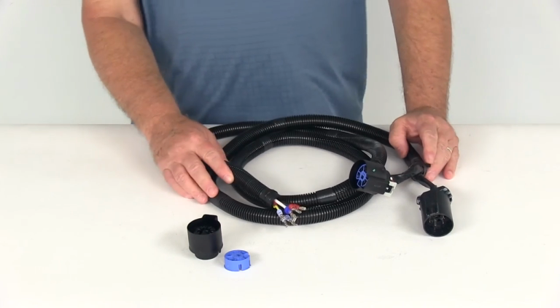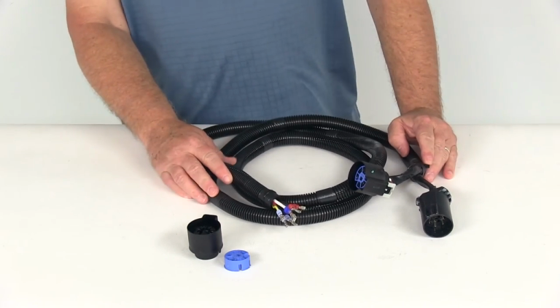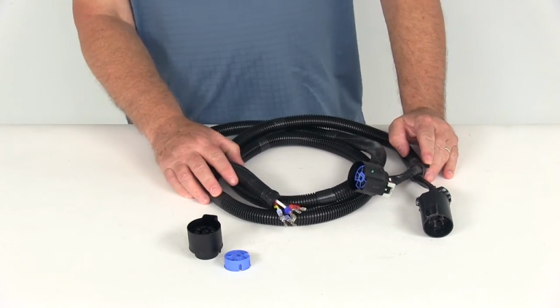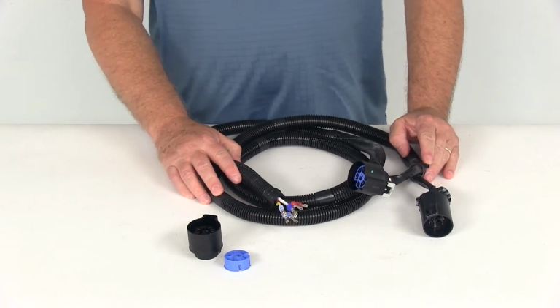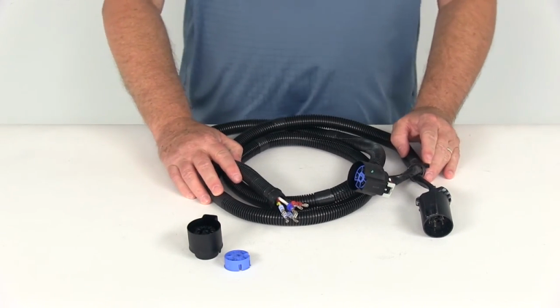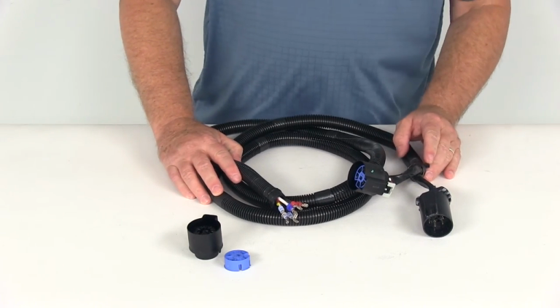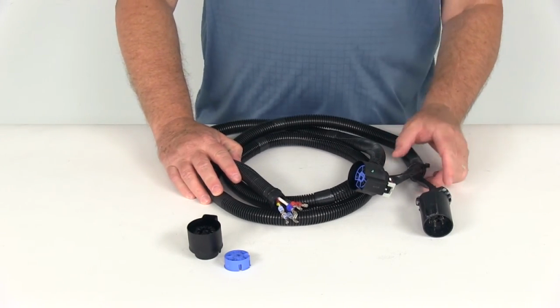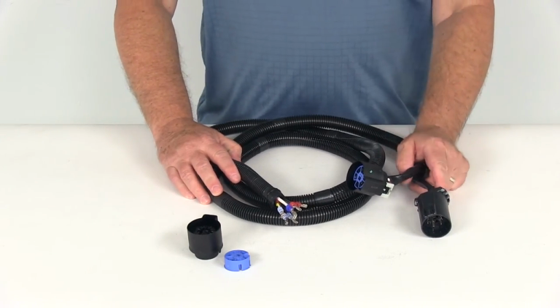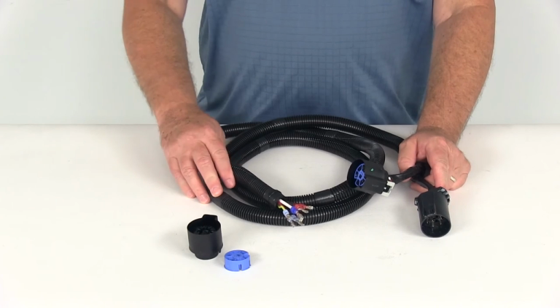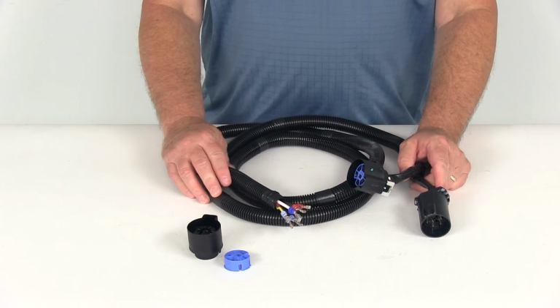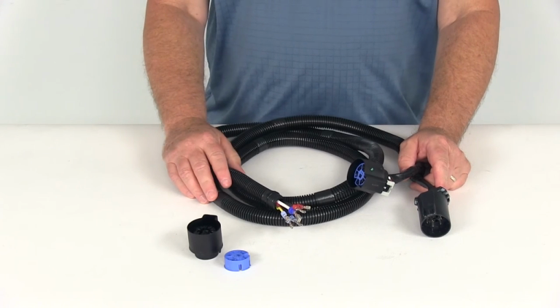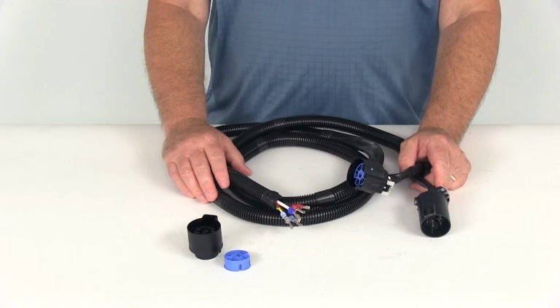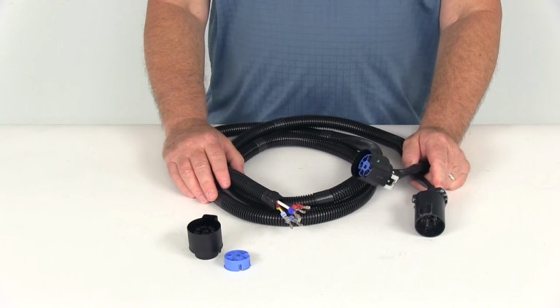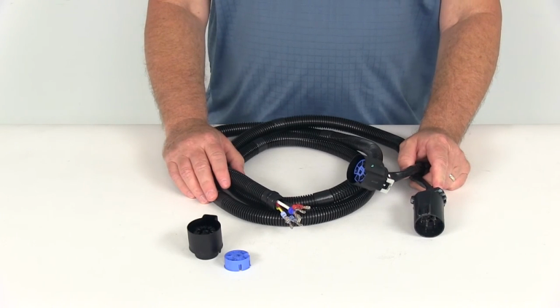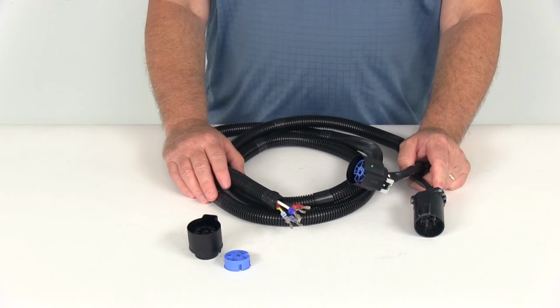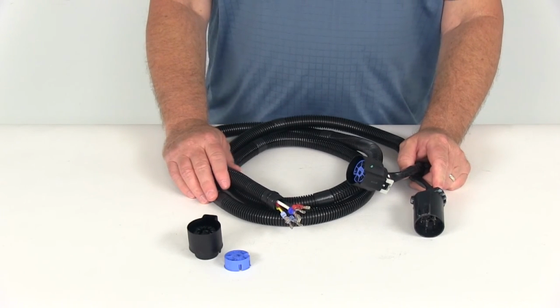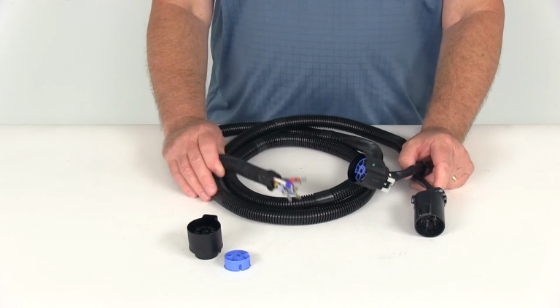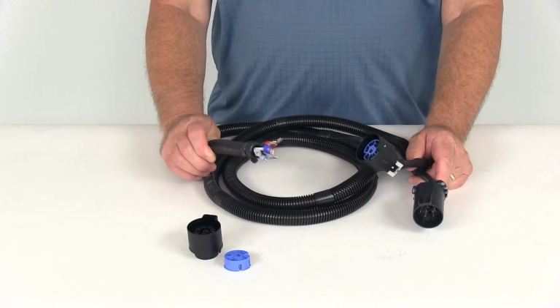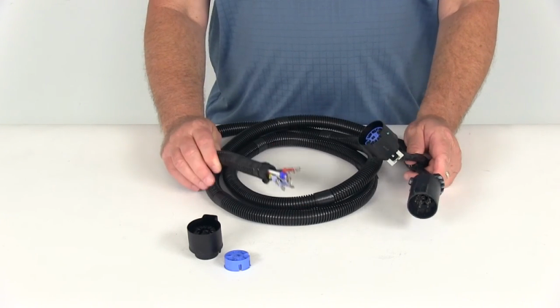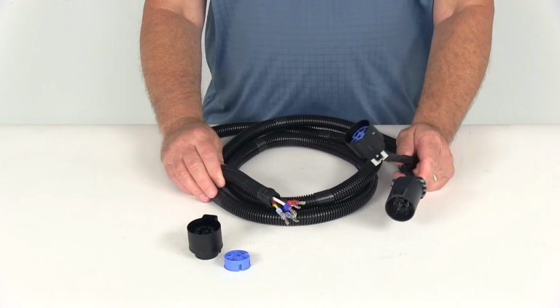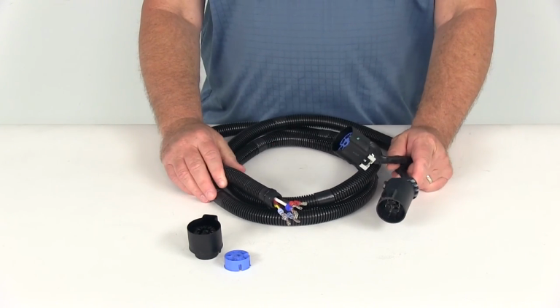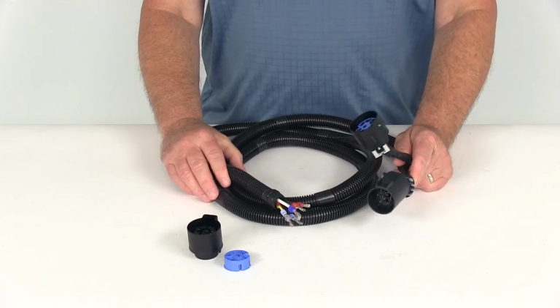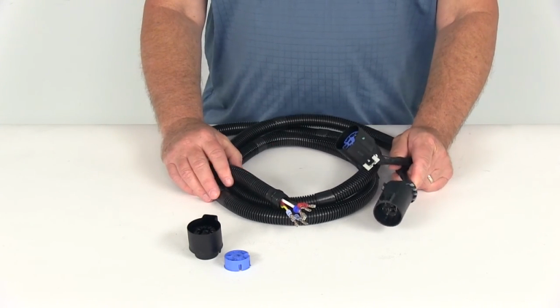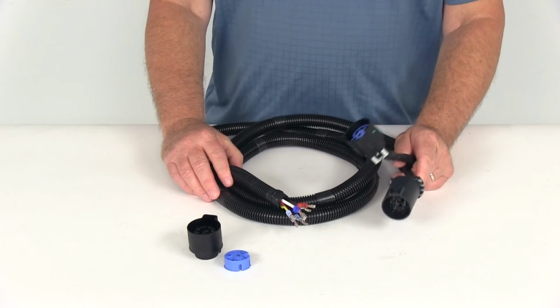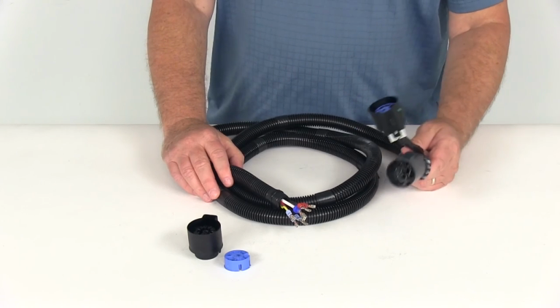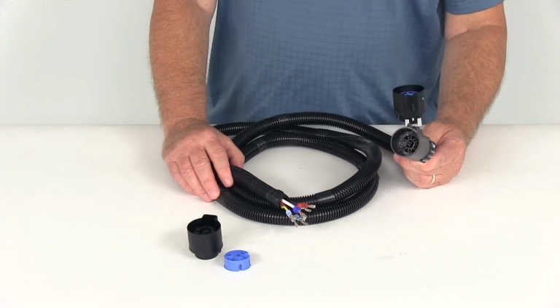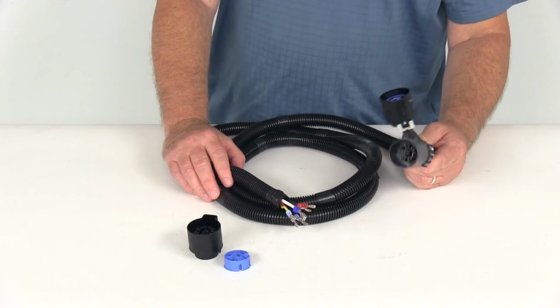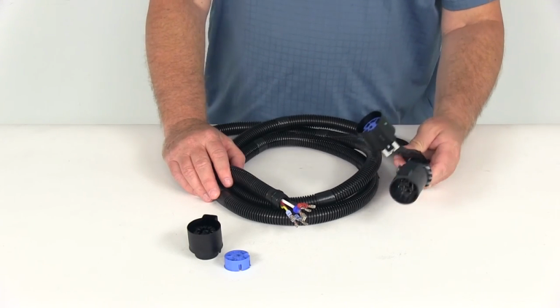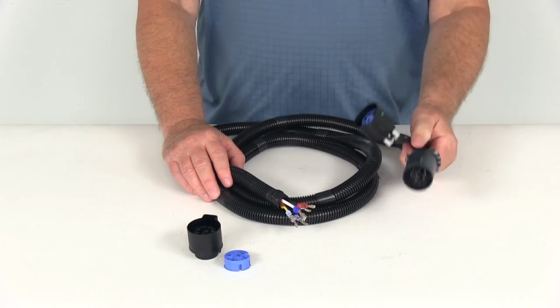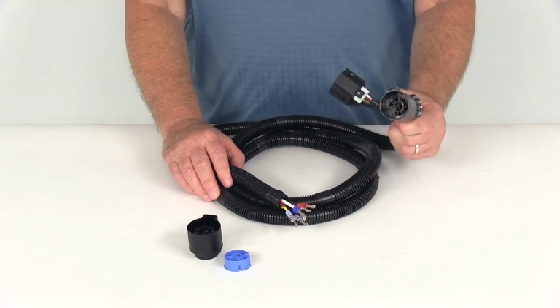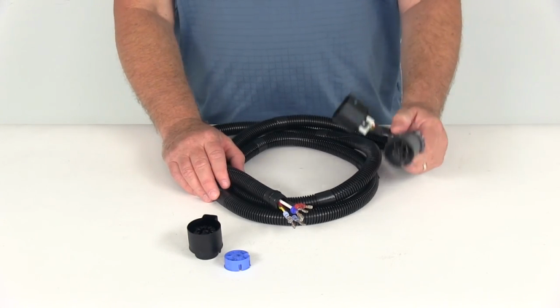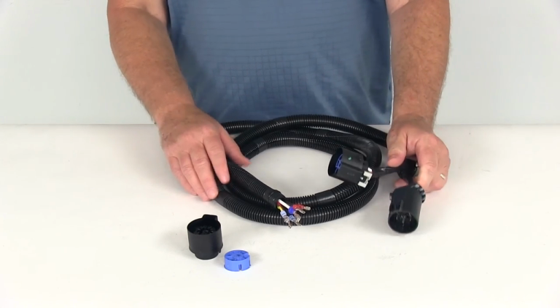That should do it for the review on part number PK11932 — the Pollock 5th Wheel and Gooseneck Trailer Connector Wiring Harness with the T-Connector.